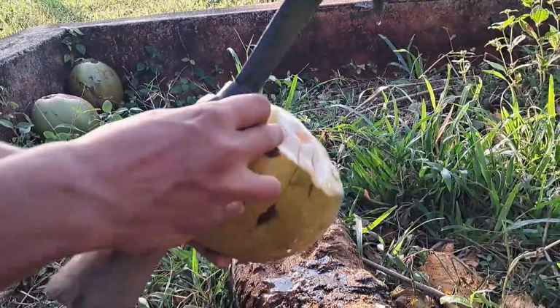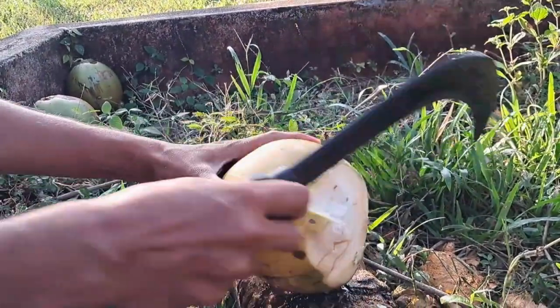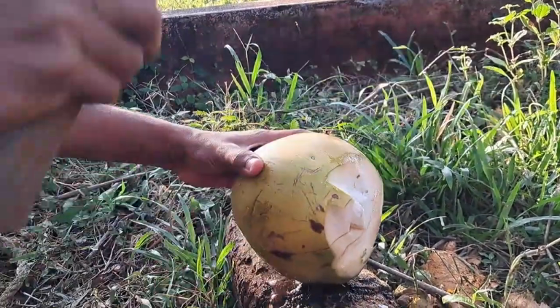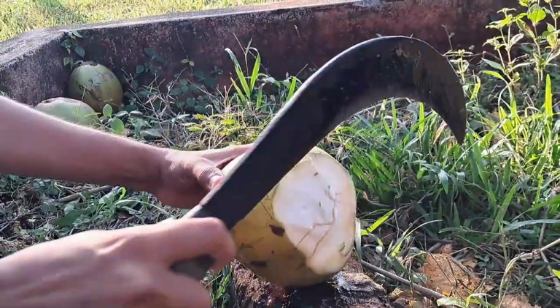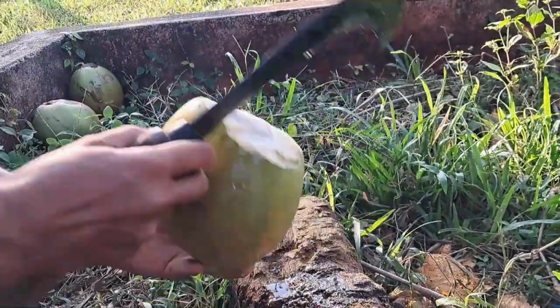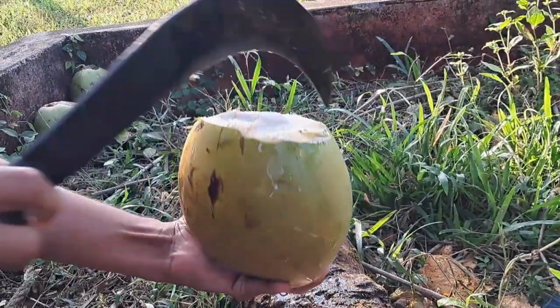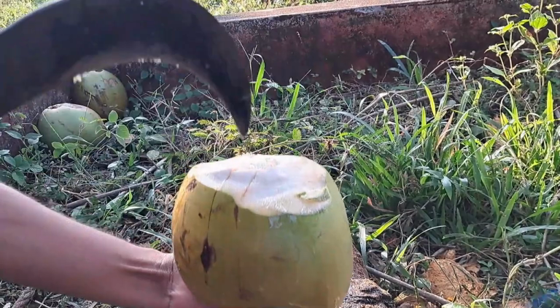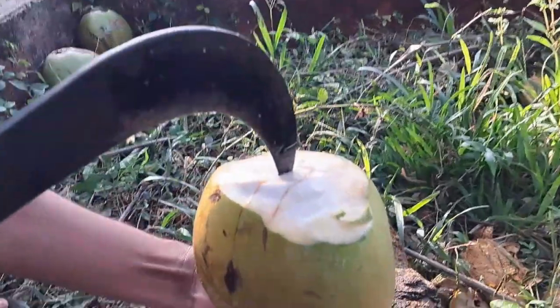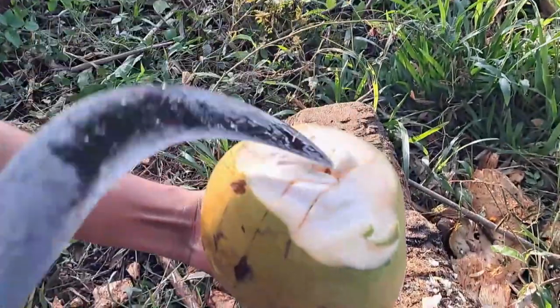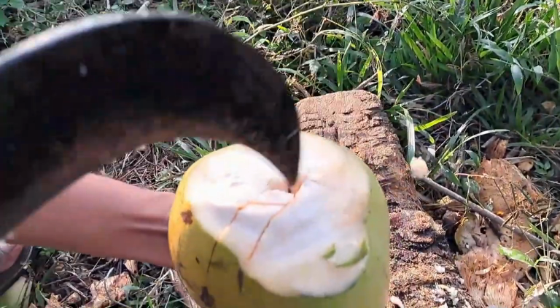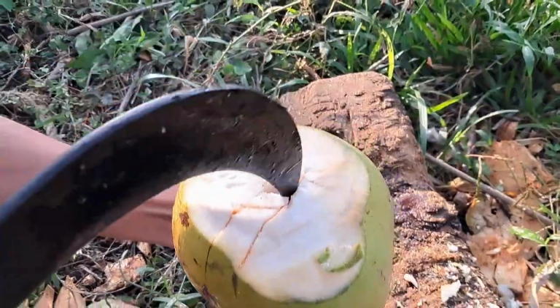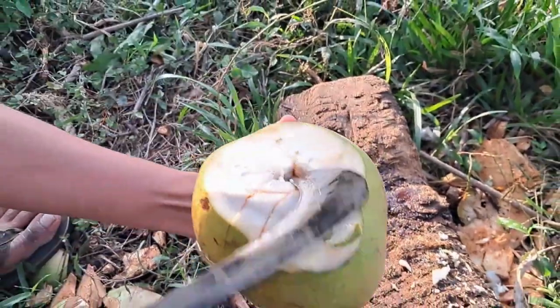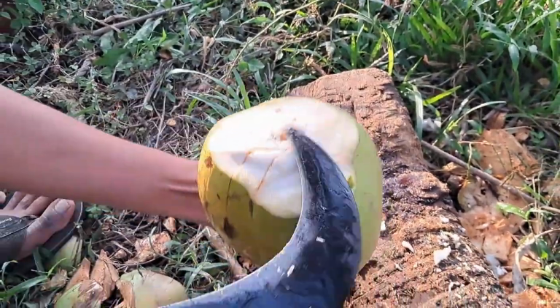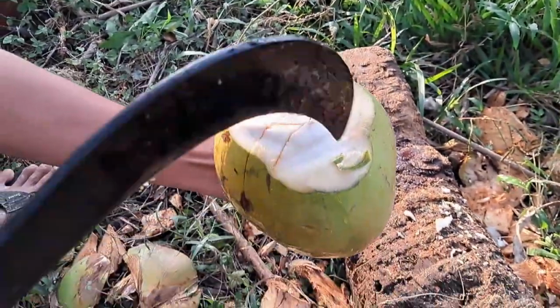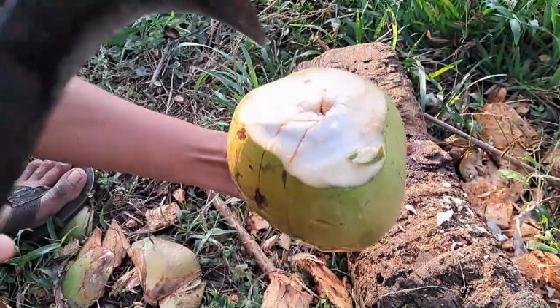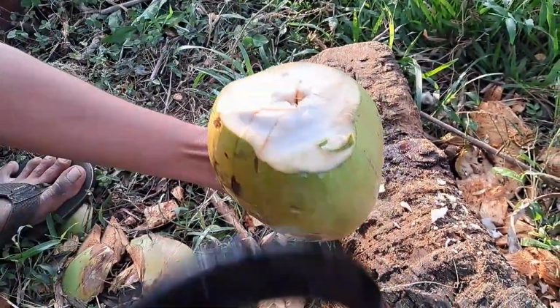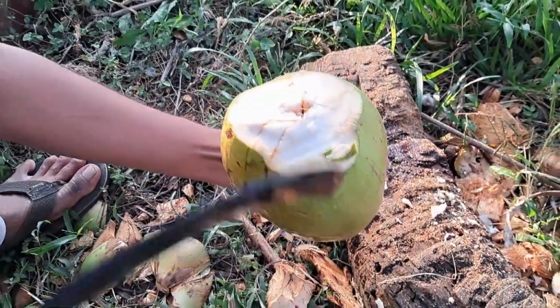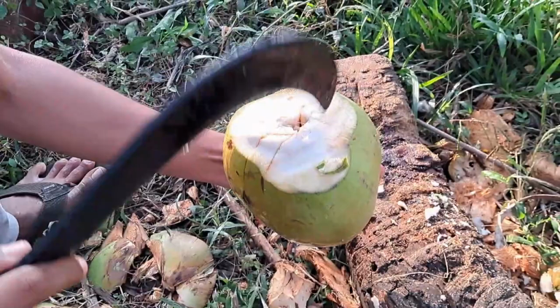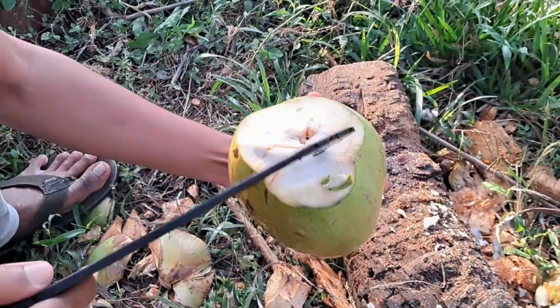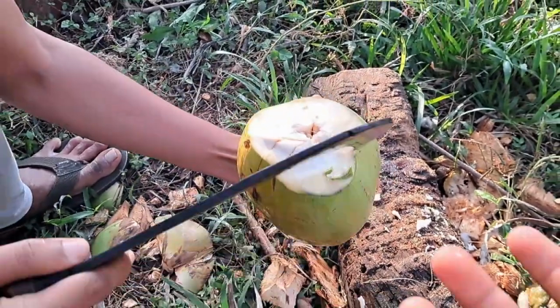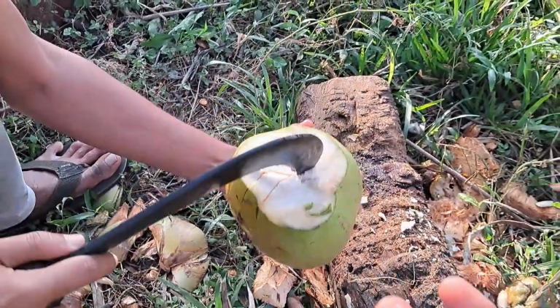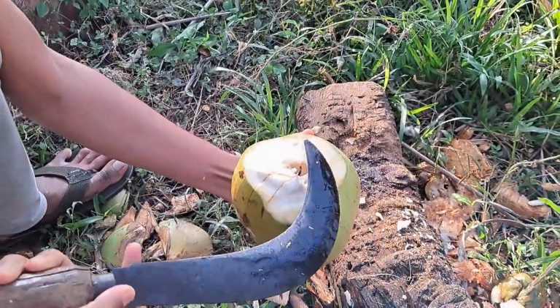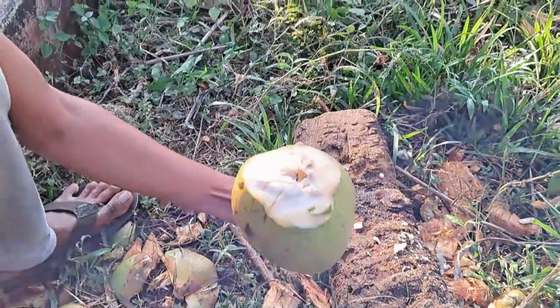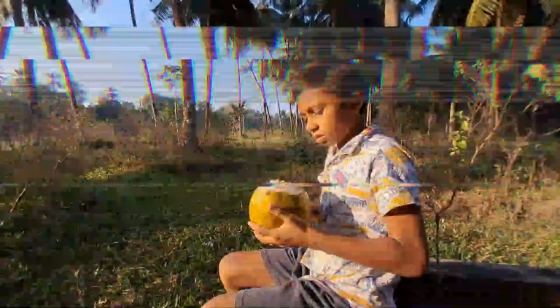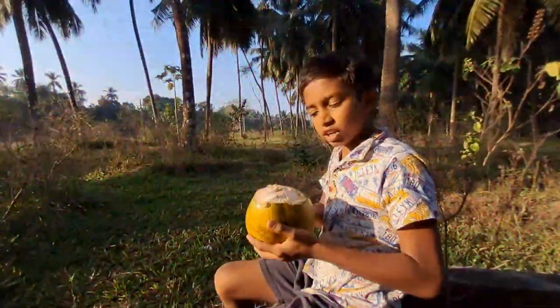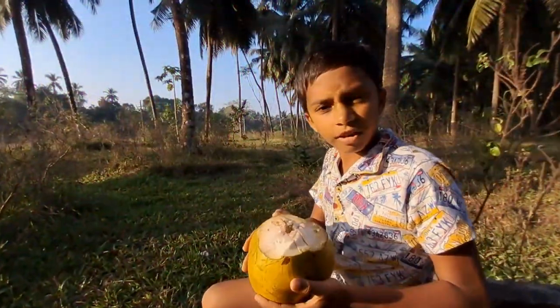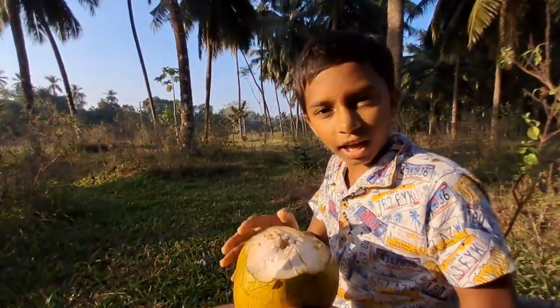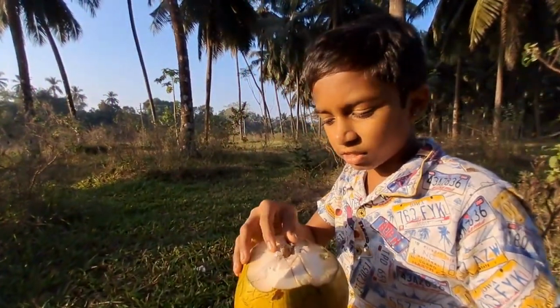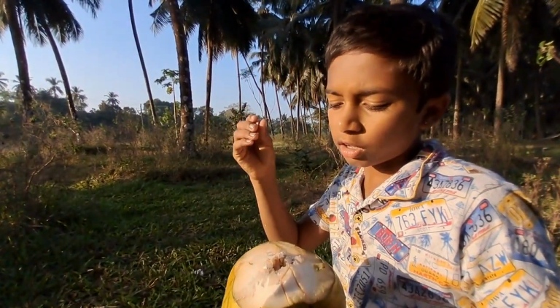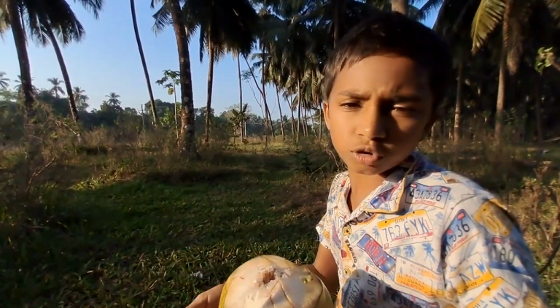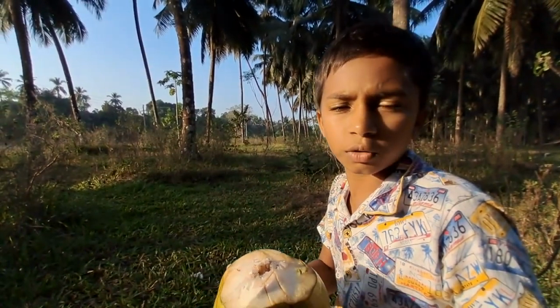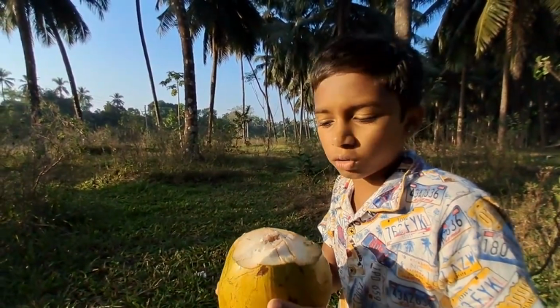Then, from the middle, you cut the hole over there. Then, you take the coconut with your hands and drink it. This is the real way and the natural way to drink coconut.